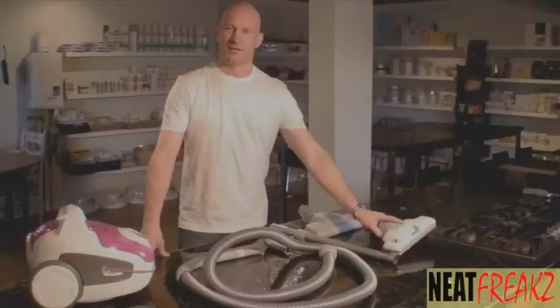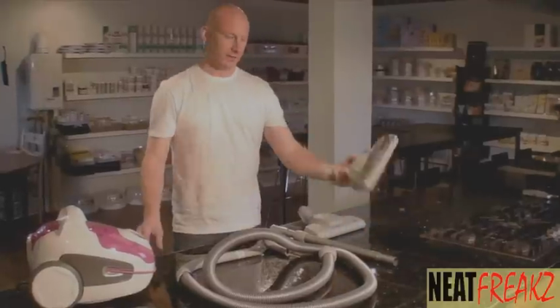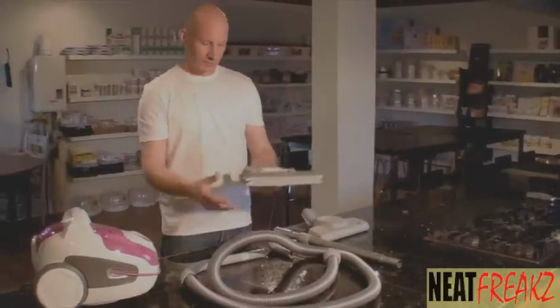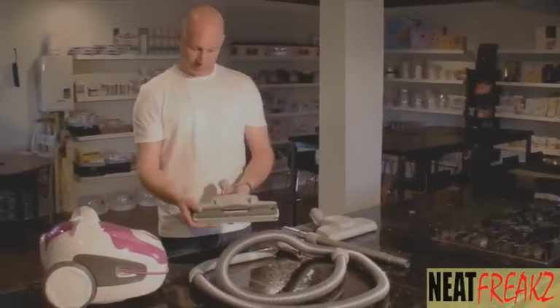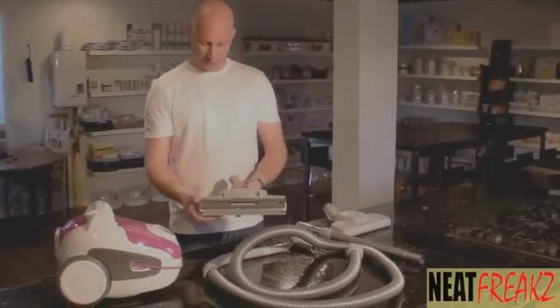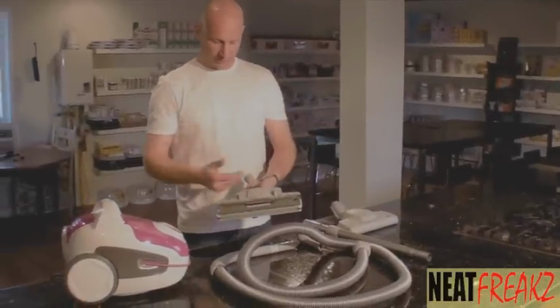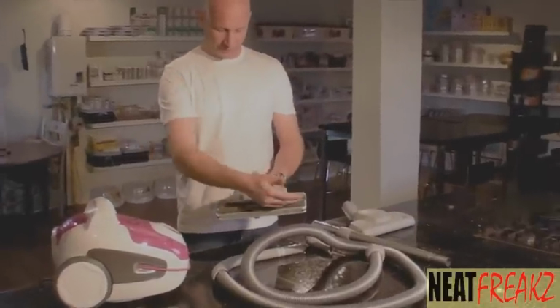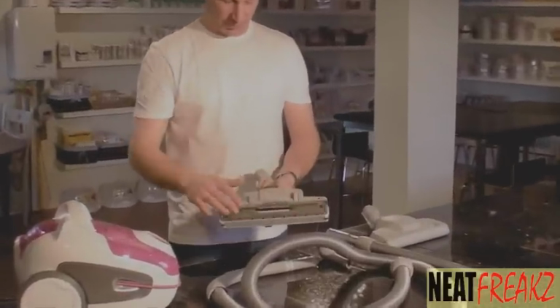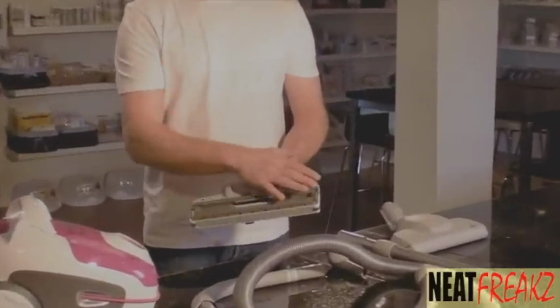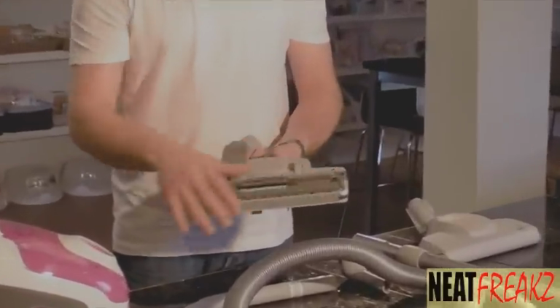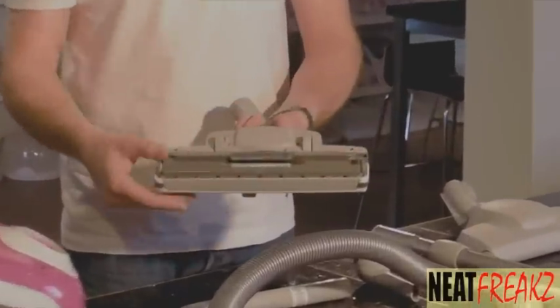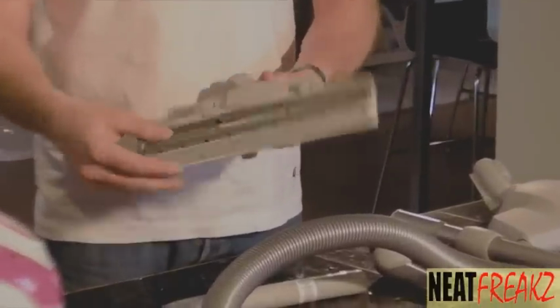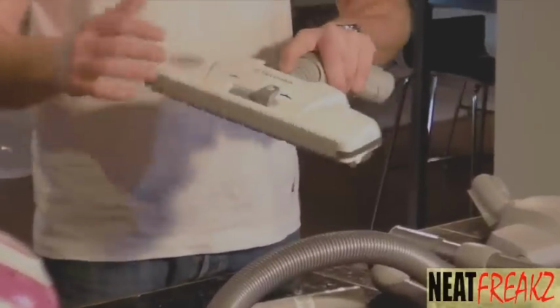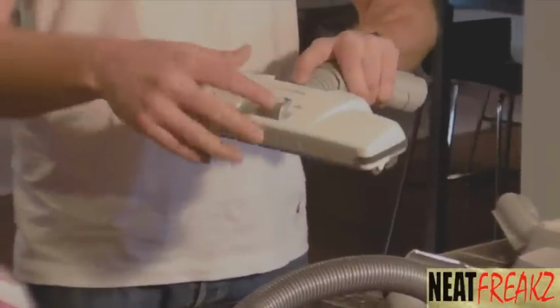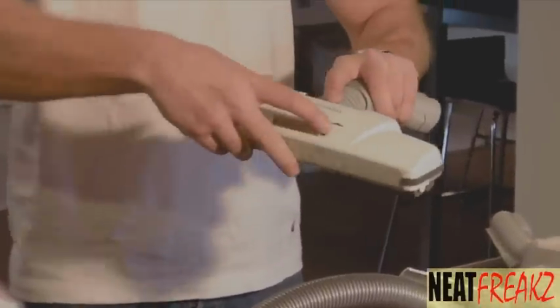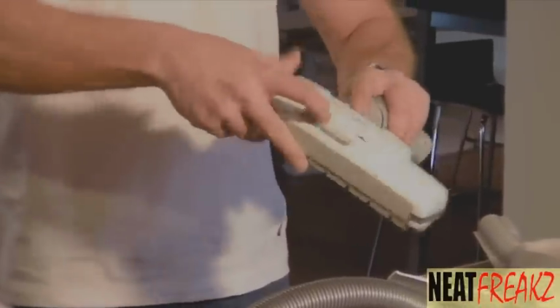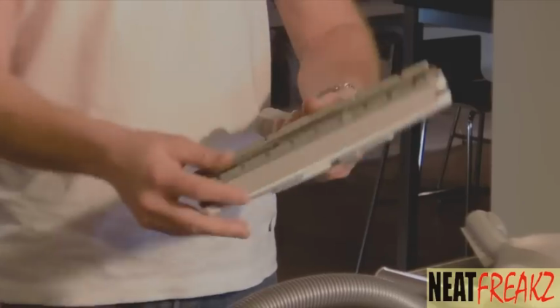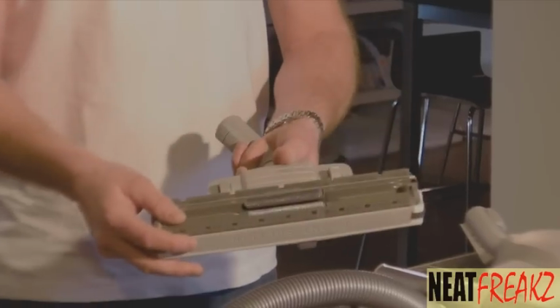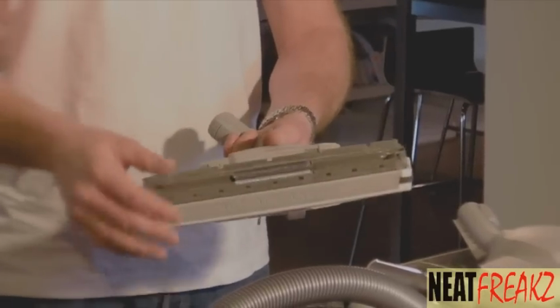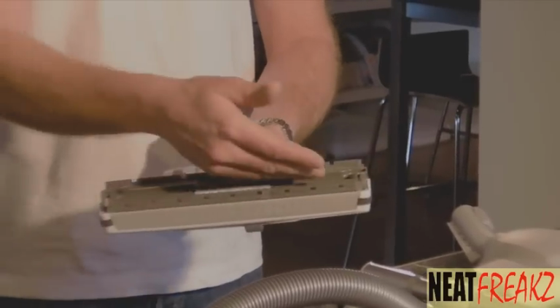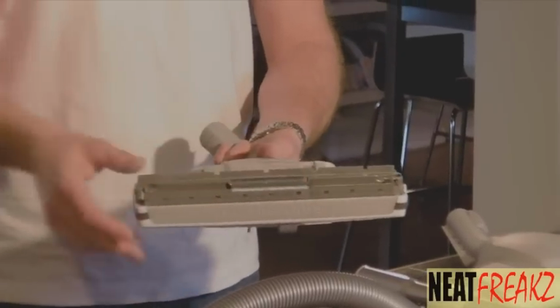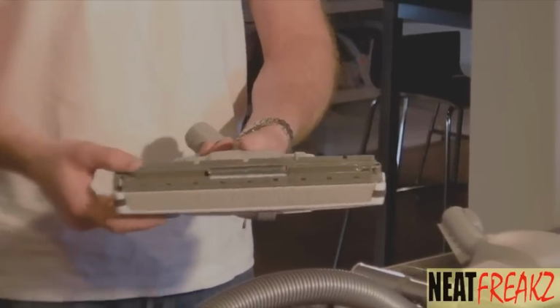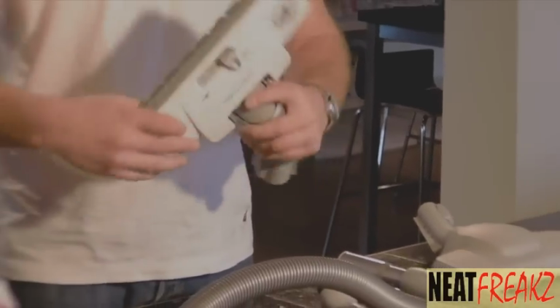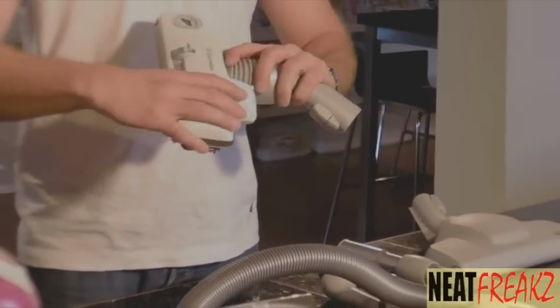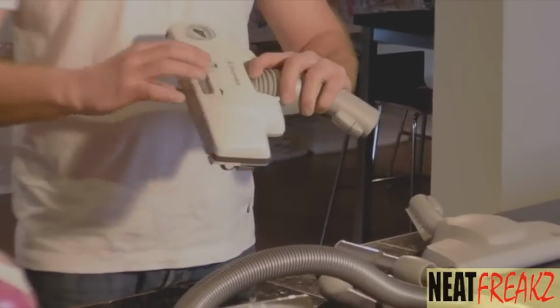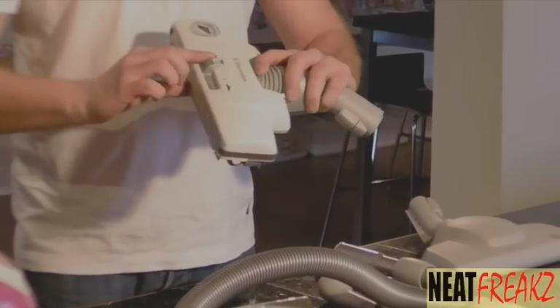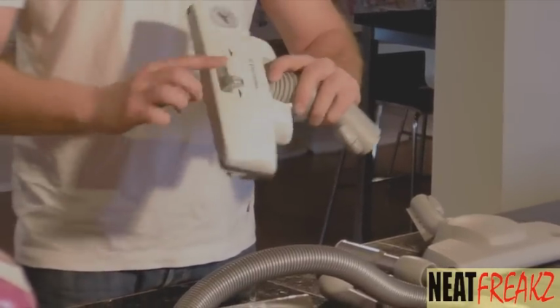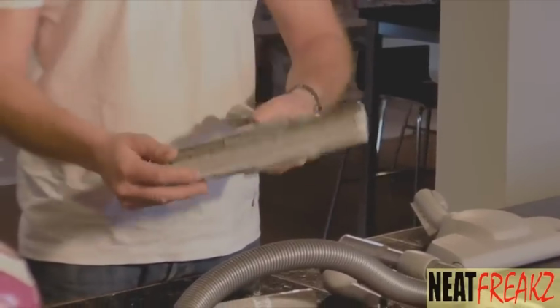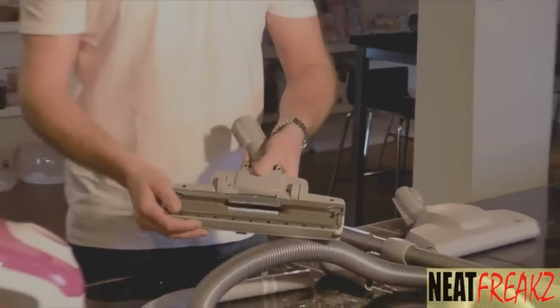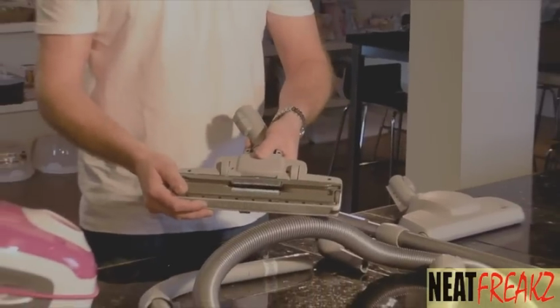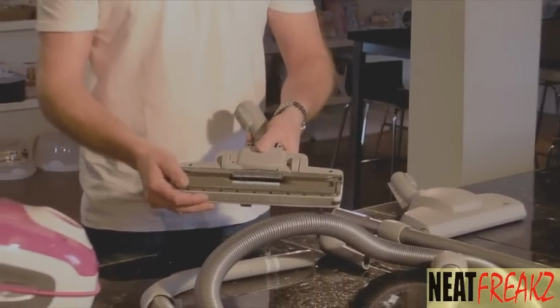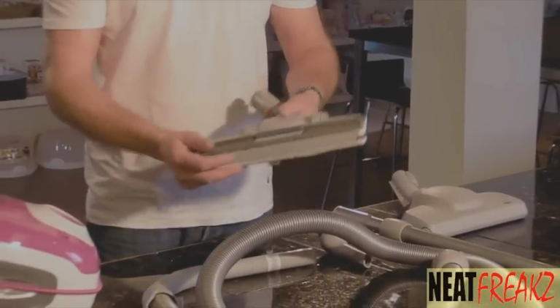Let's start with the rug tool. Very simple, as you can see — it has bristles that you can move up or down, so you can go from your hard surfaces with a flick of the switch back to your carpeted surfaces.